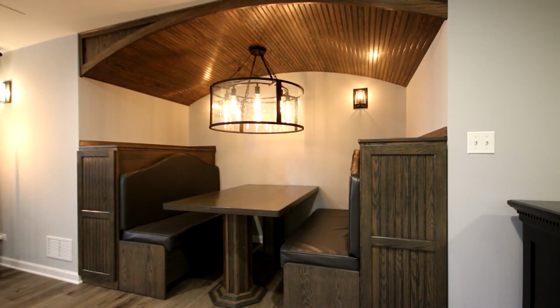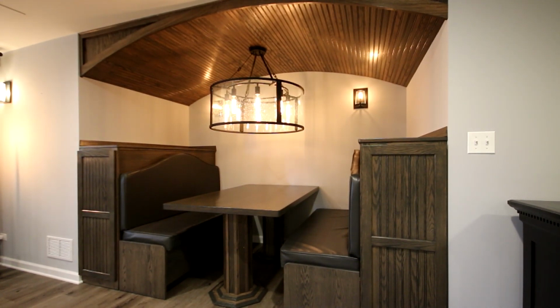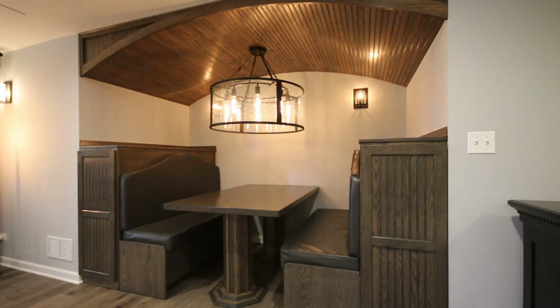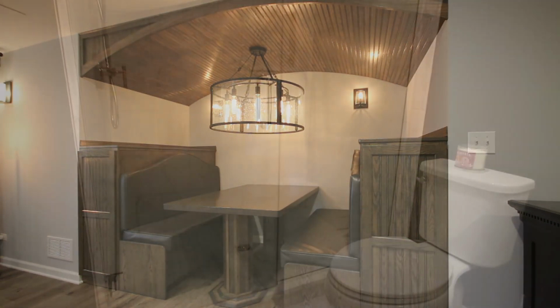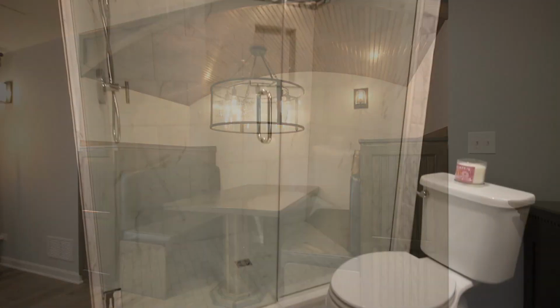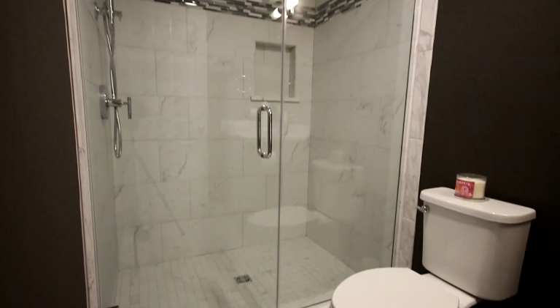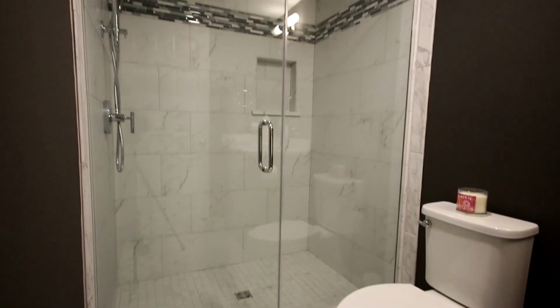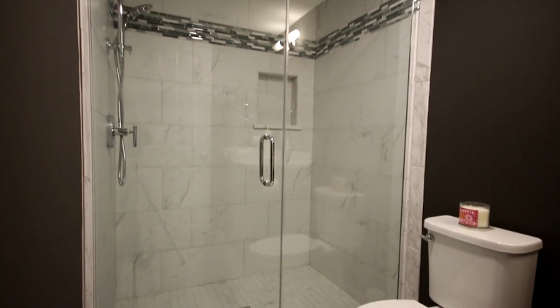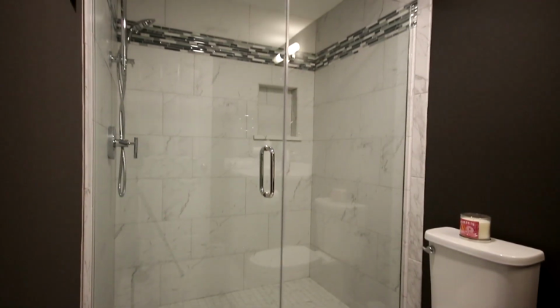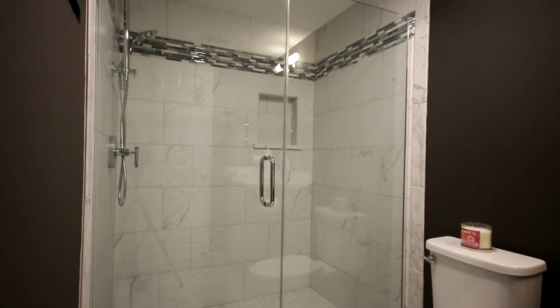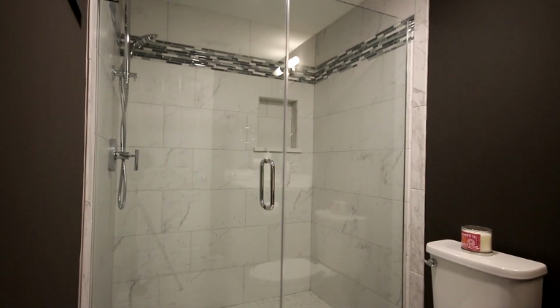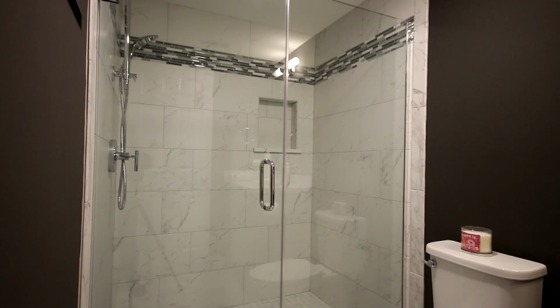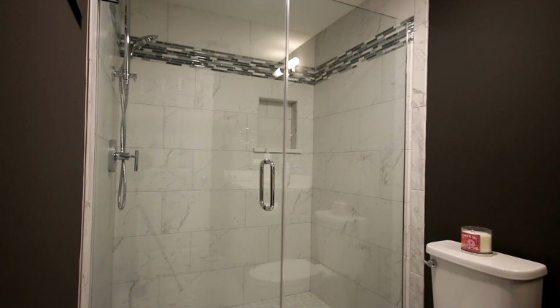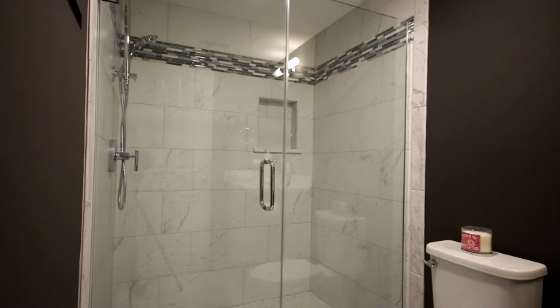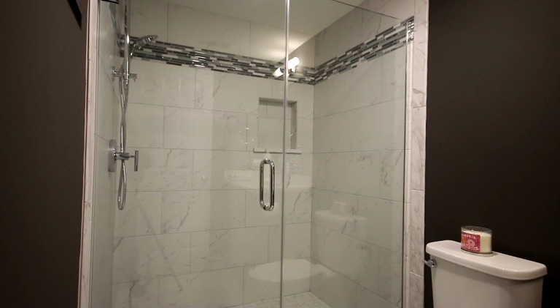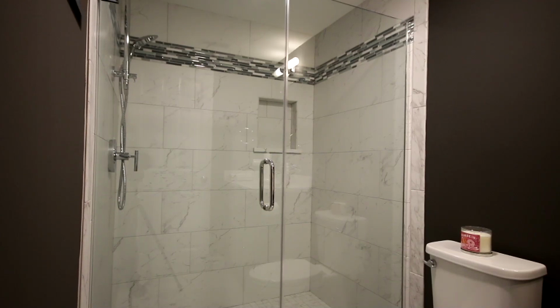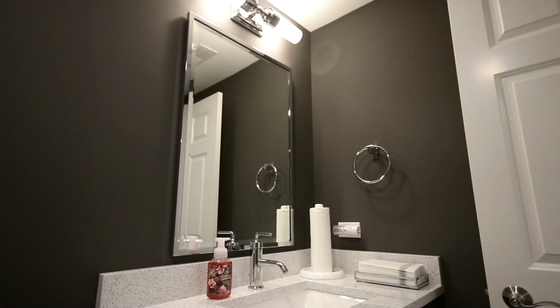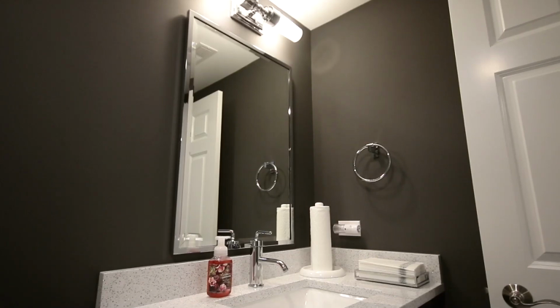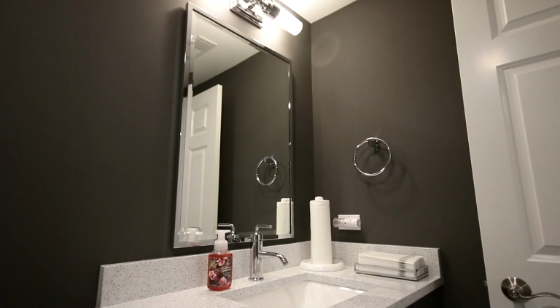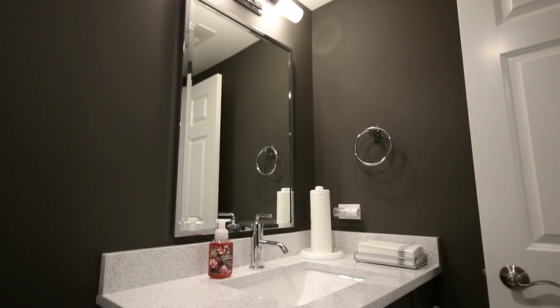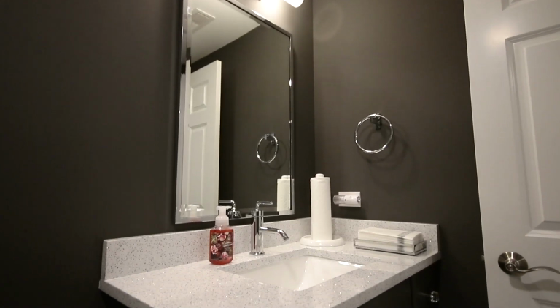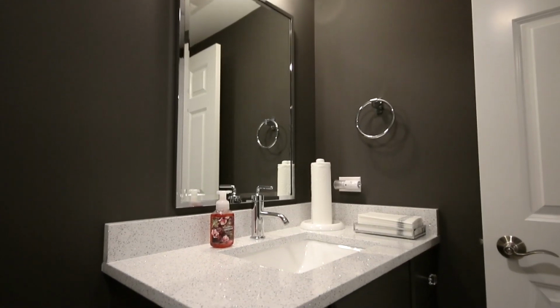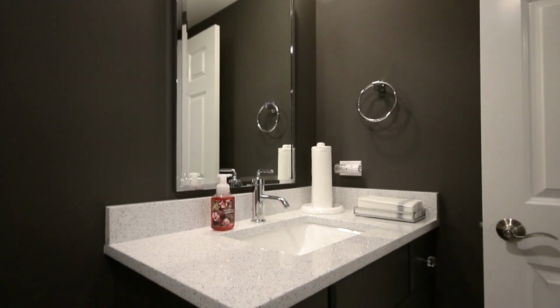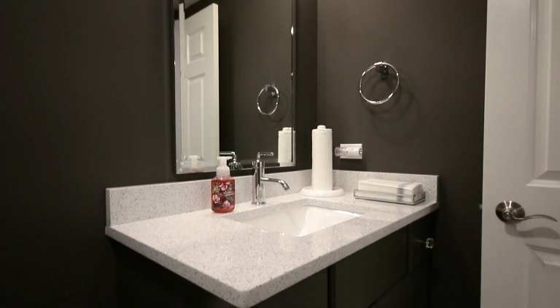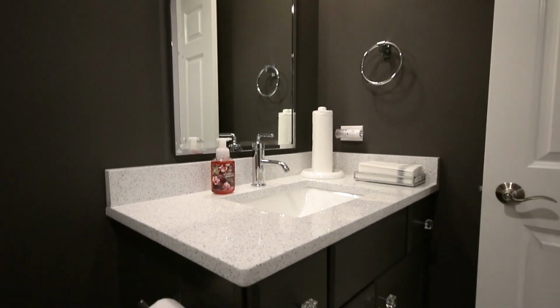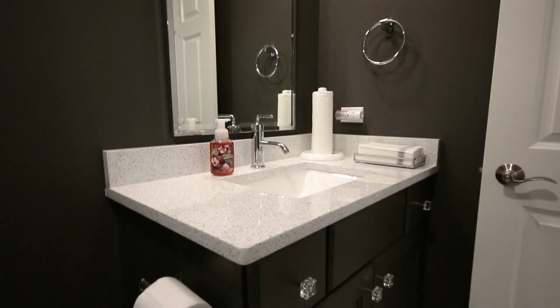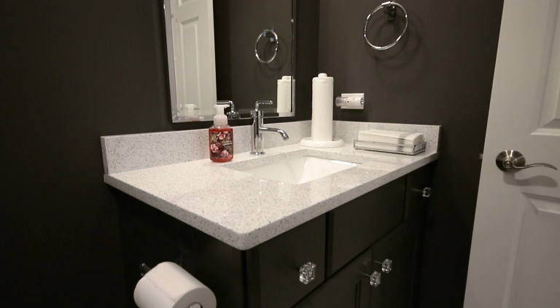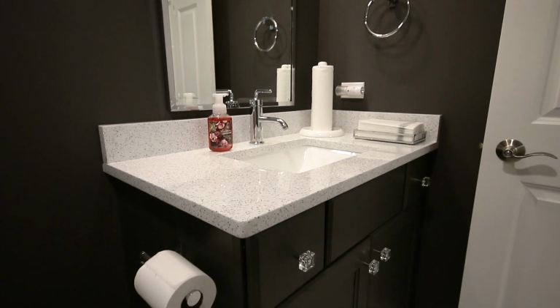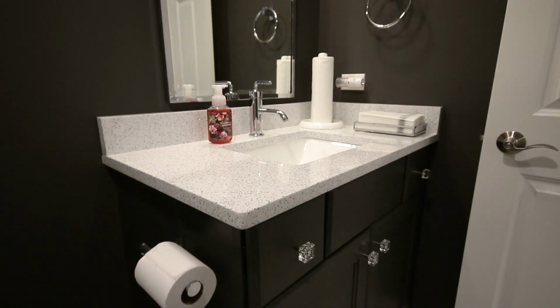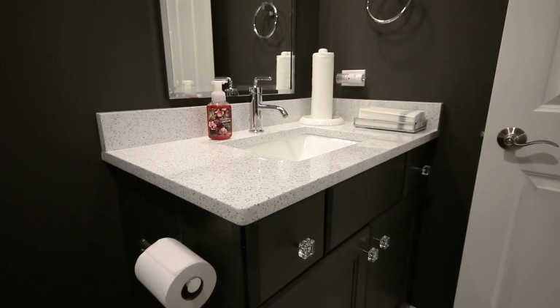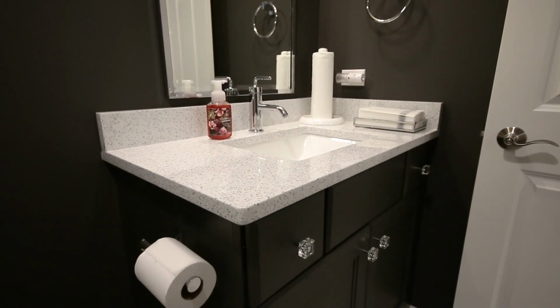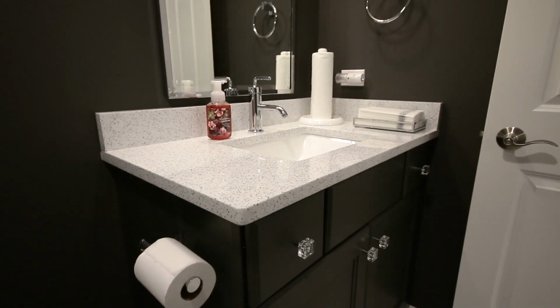Back here we have a full bathroom — a luxury bathroom with a port base, quartz tops, and porcelain 12x24 tile.